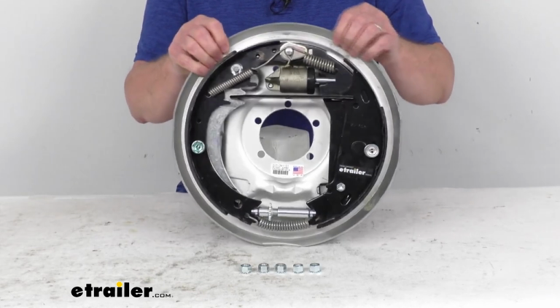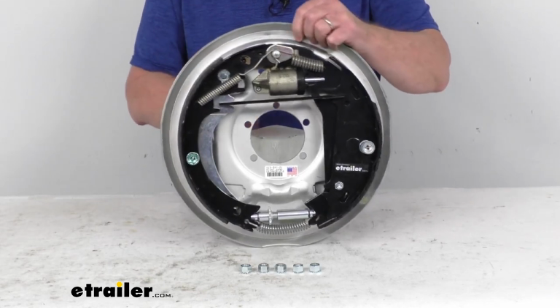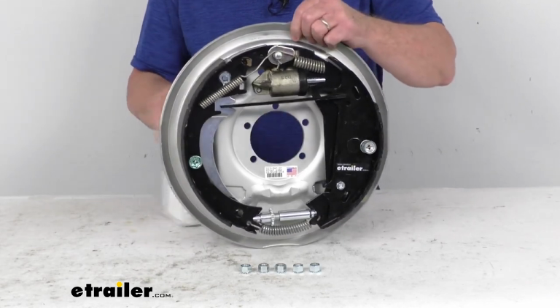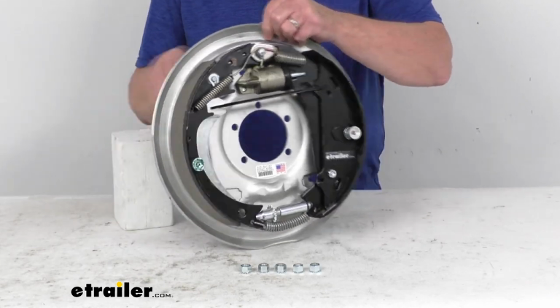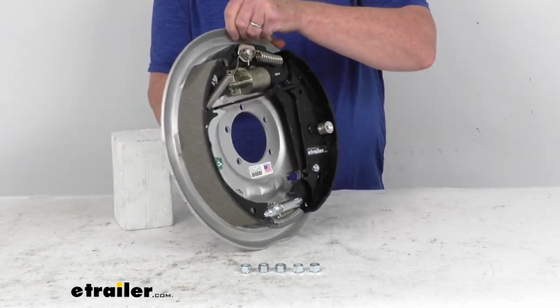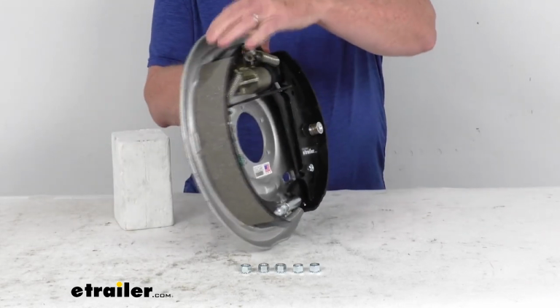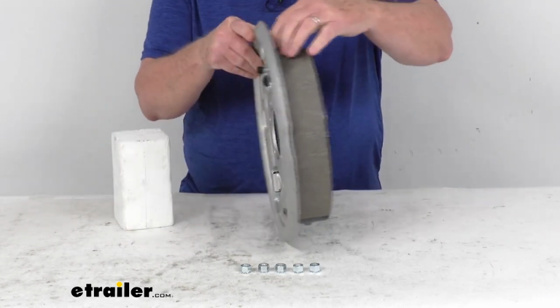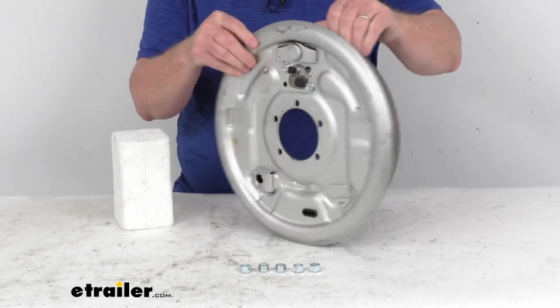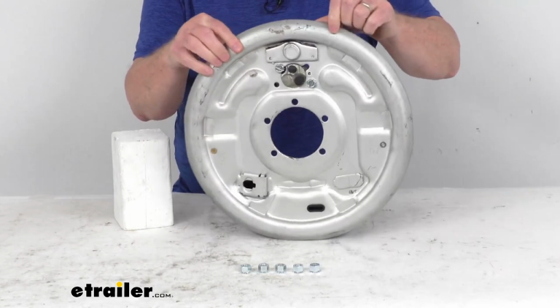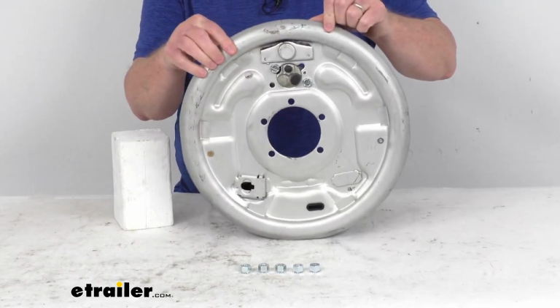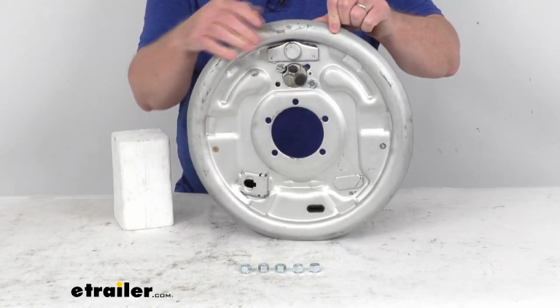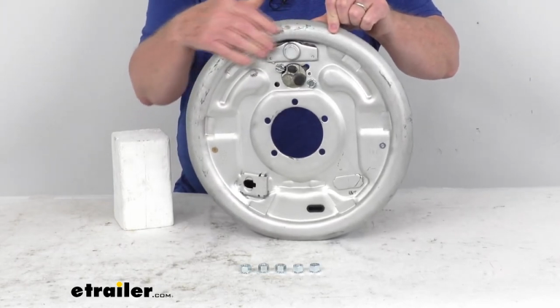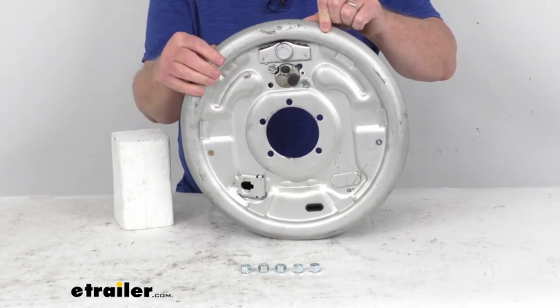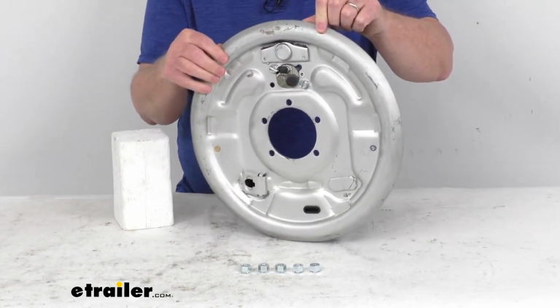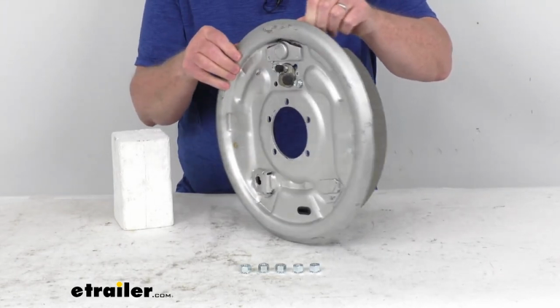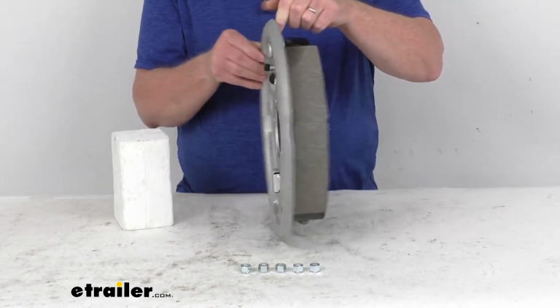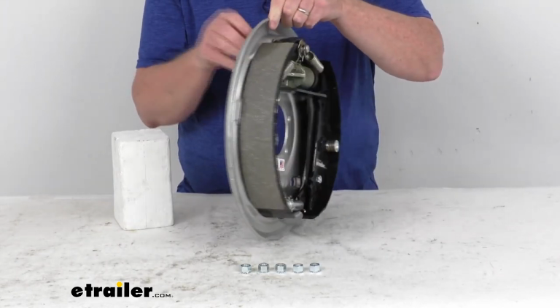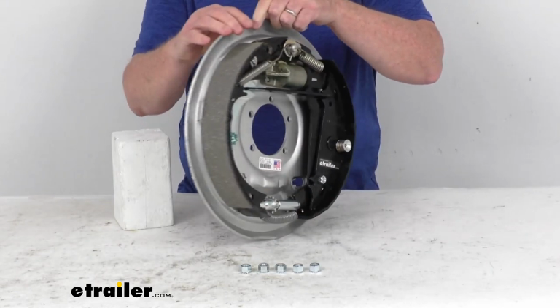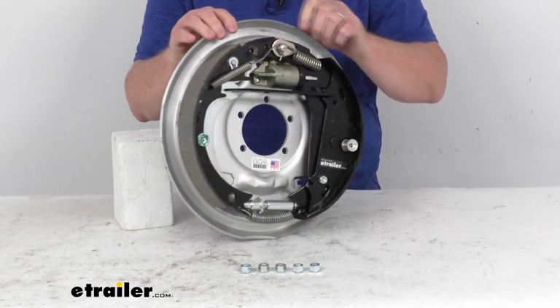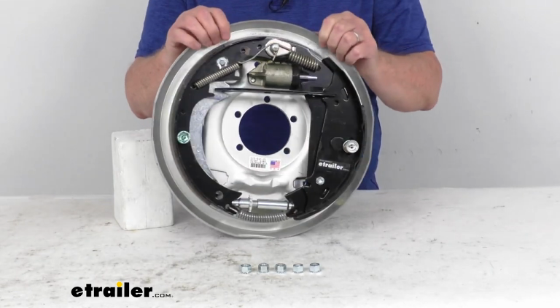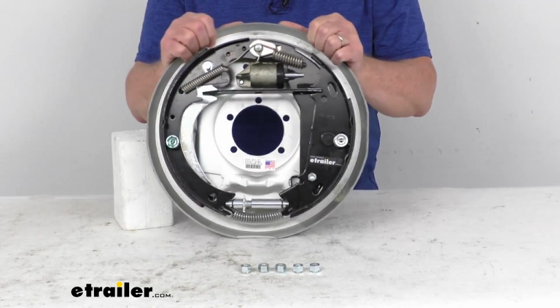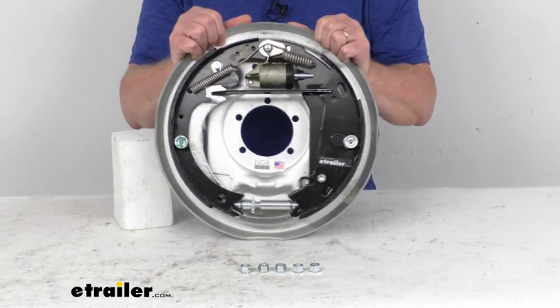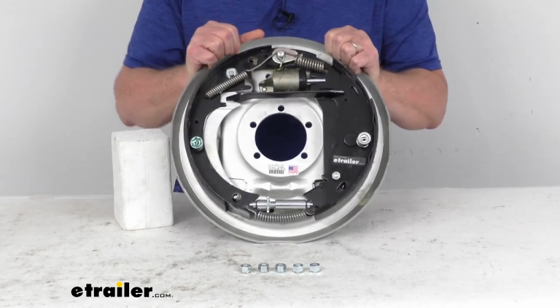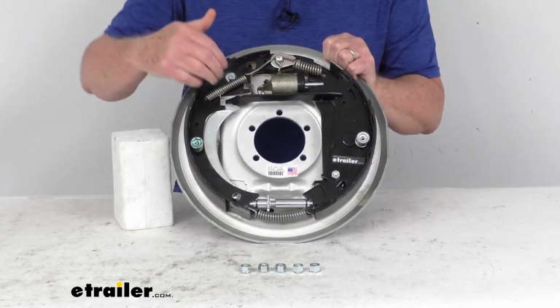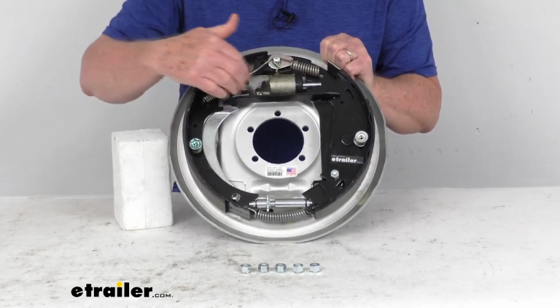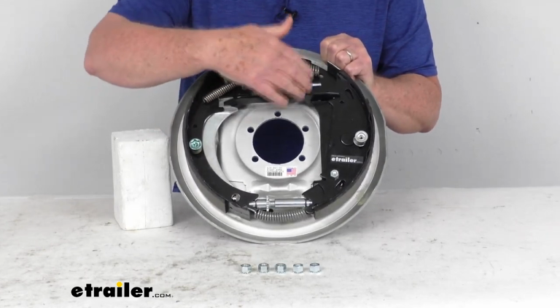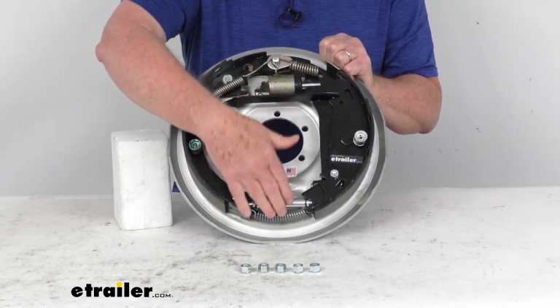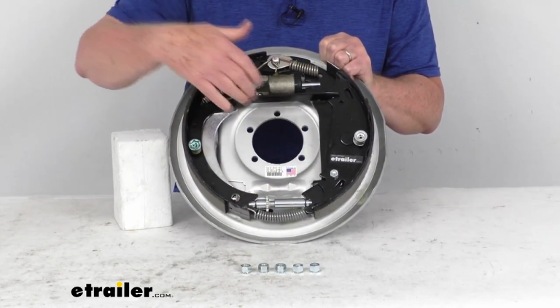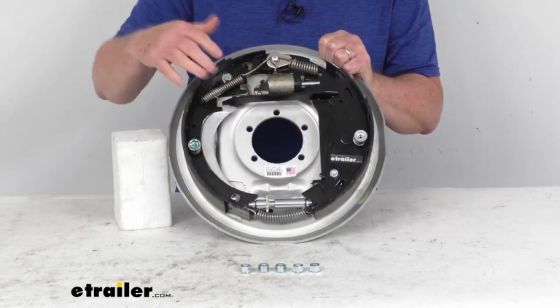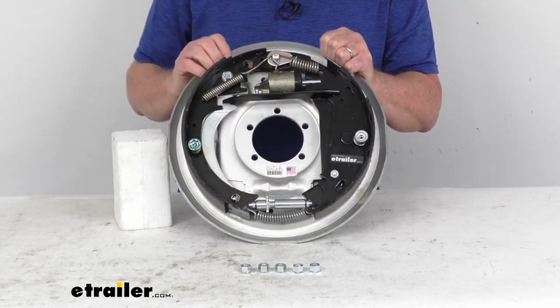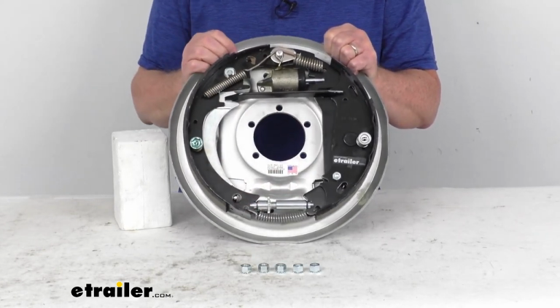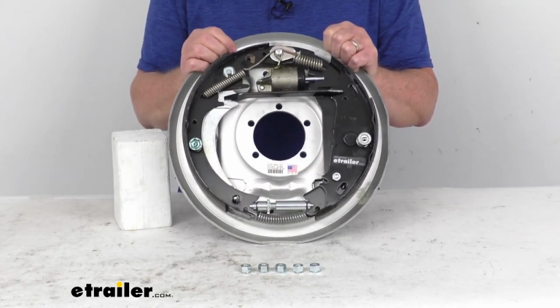Also on this one, if I spin the backing plate around you'll be able to see it — this whole backing plate is coated with a corrosion resistant finish and it uses stainless steel springs. So this is great for marine applications.